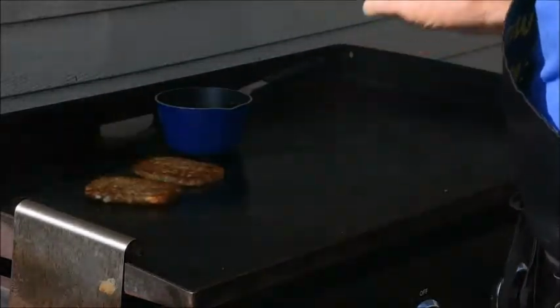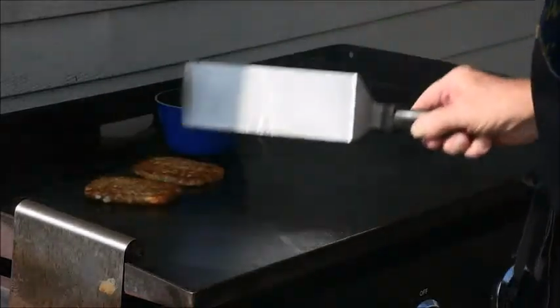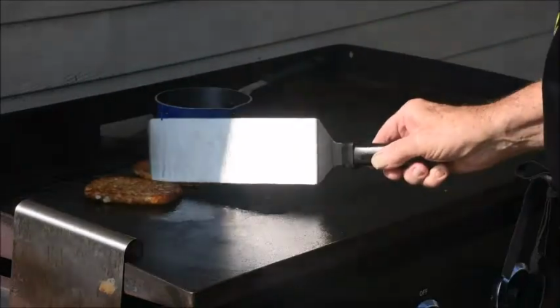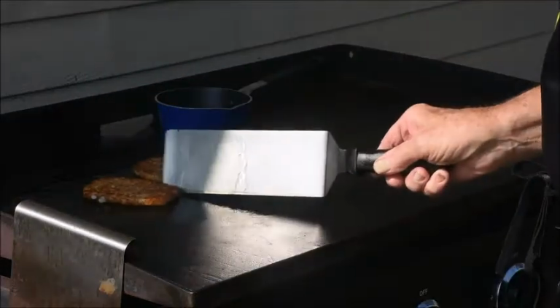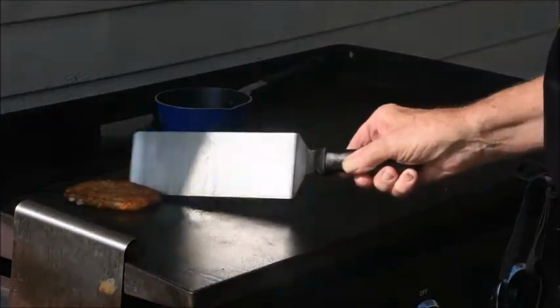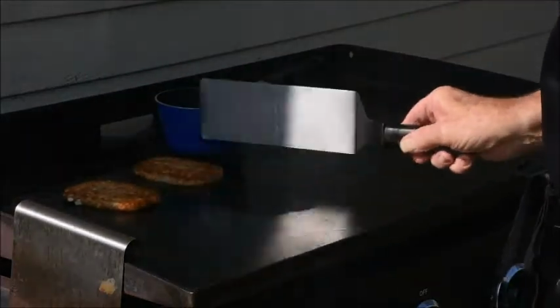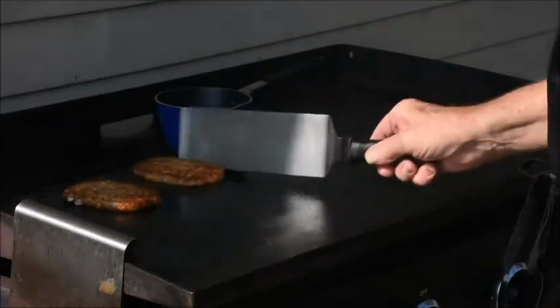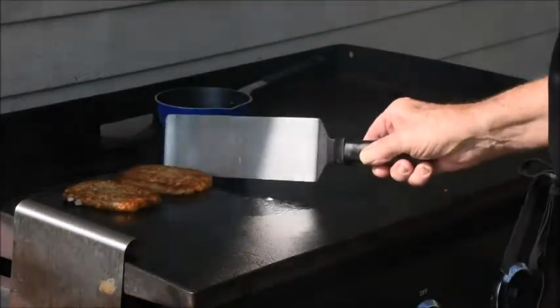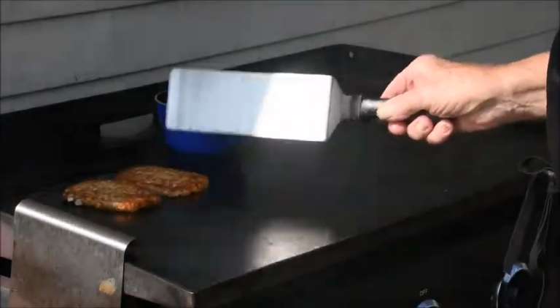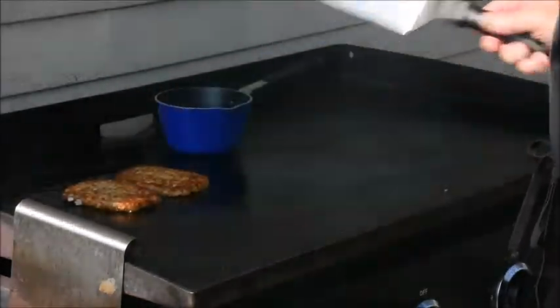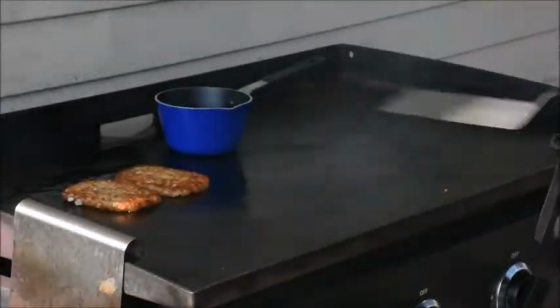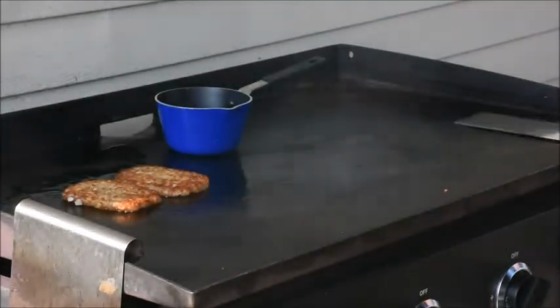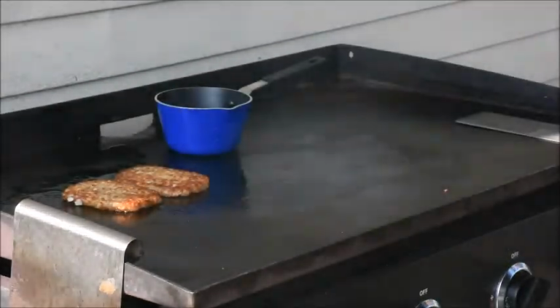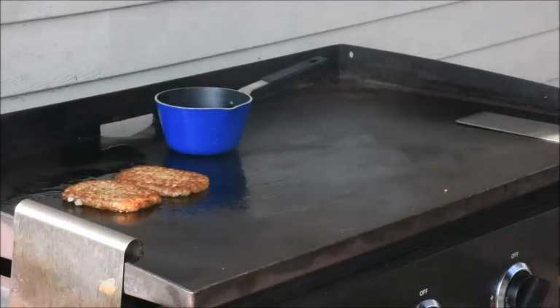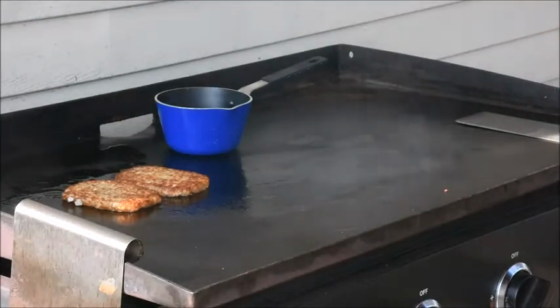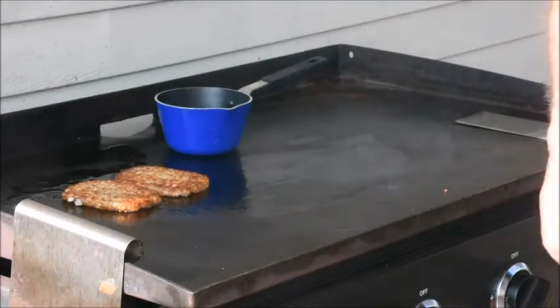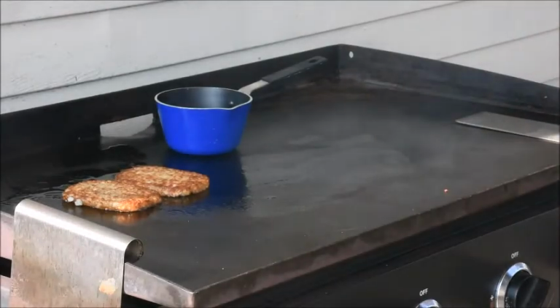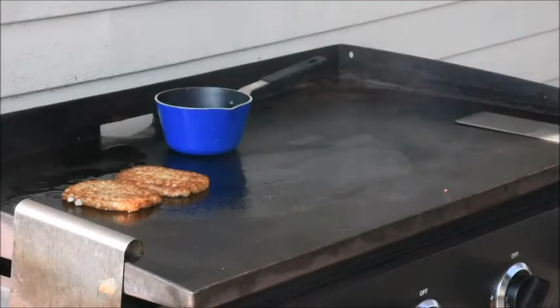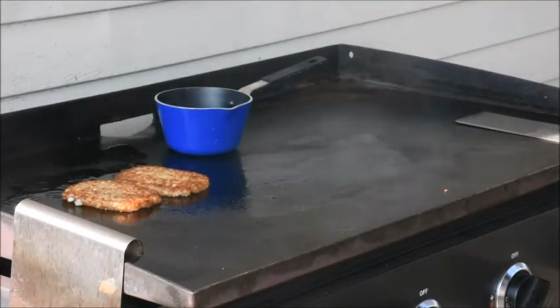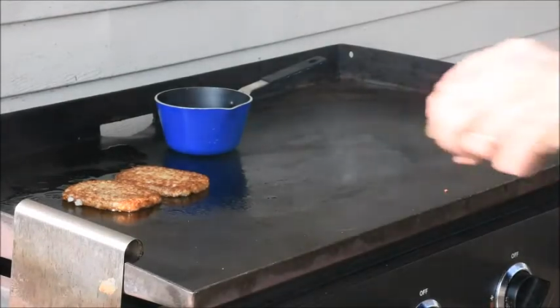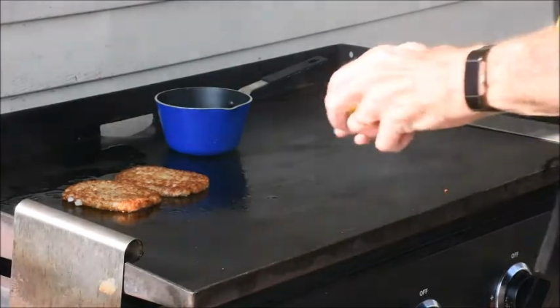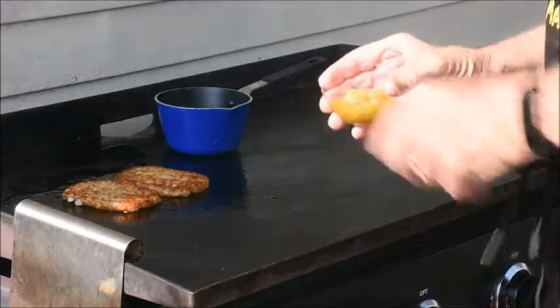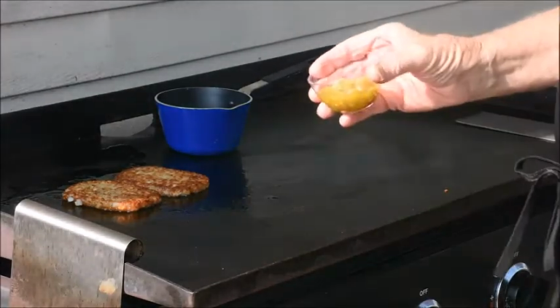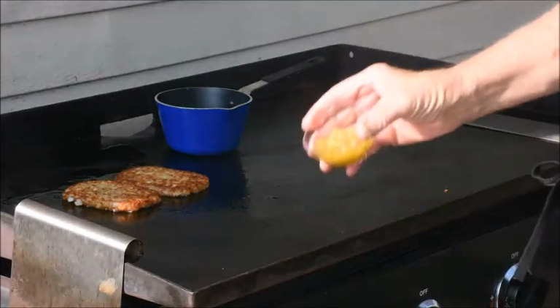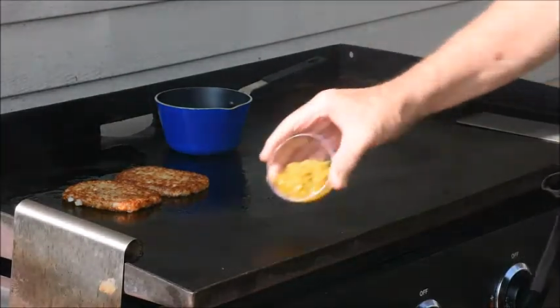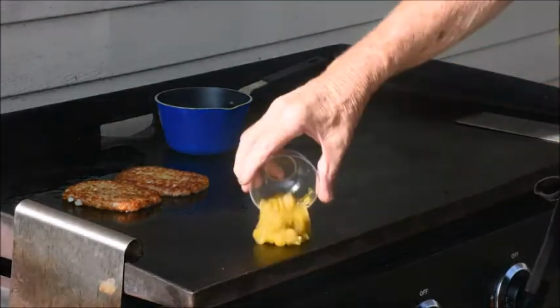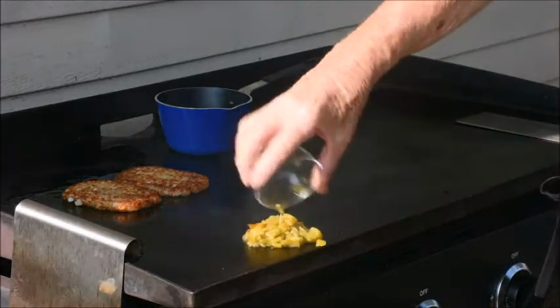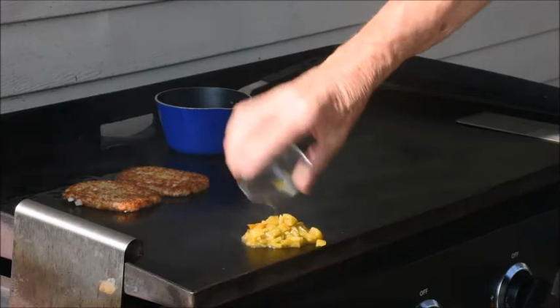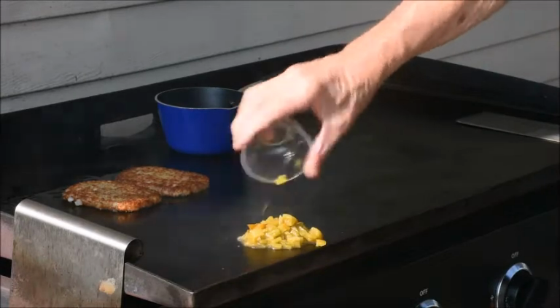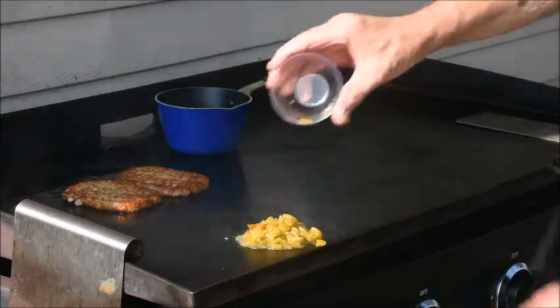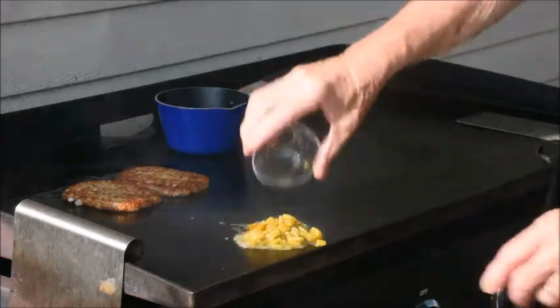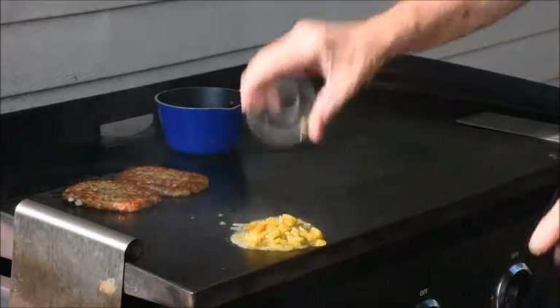They look pretty good — look at that. We're cooking along. Now I'll throw some green chilies down and try to get them warmed up.